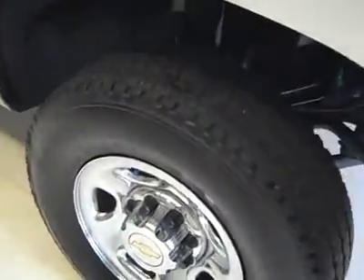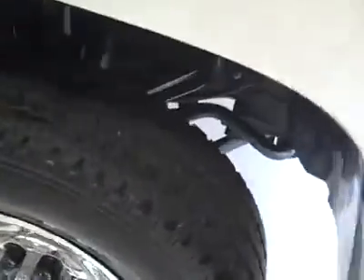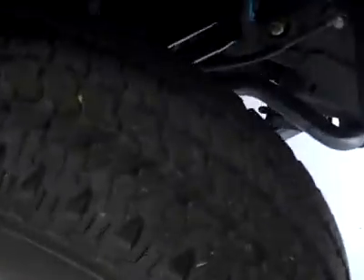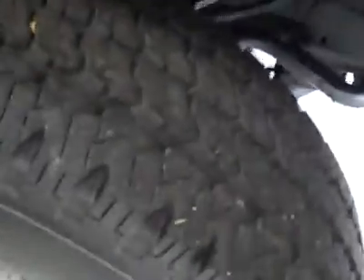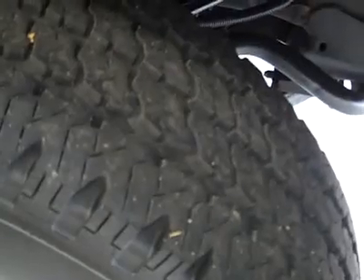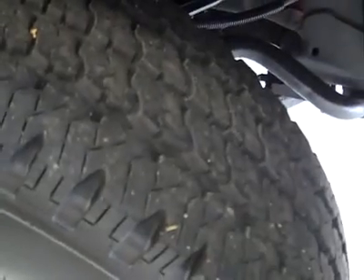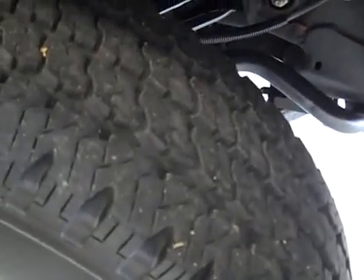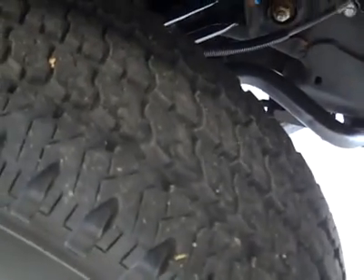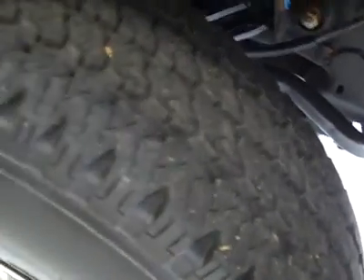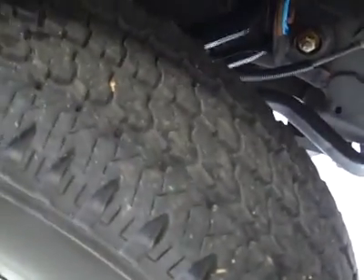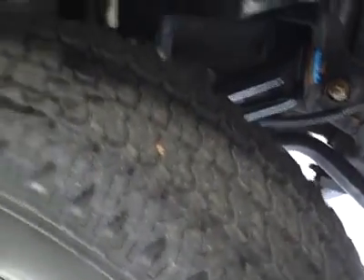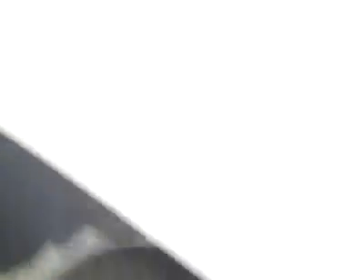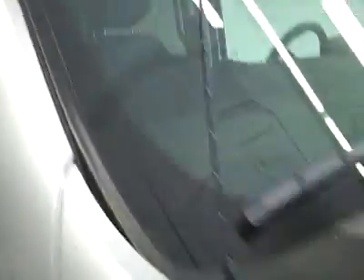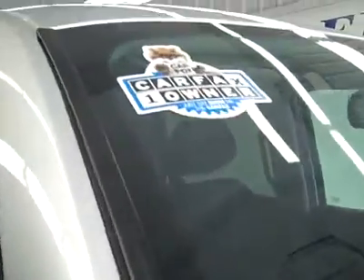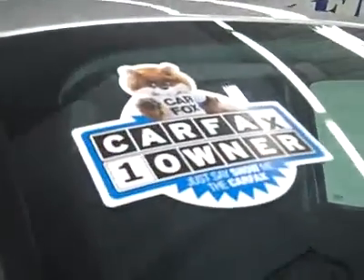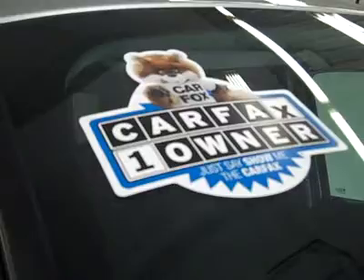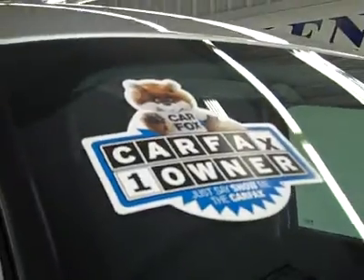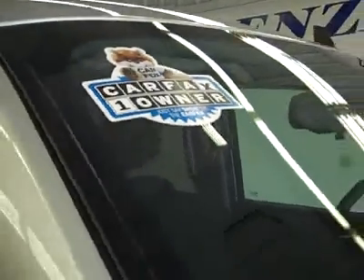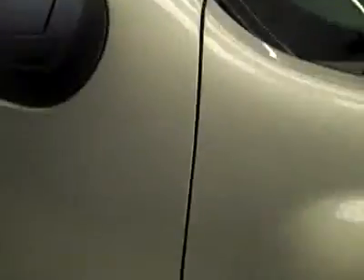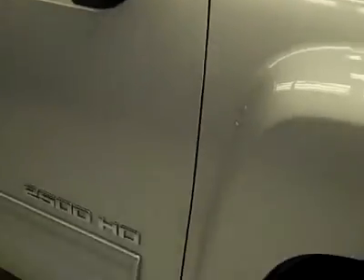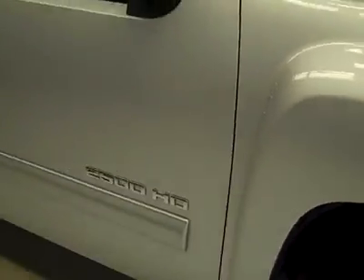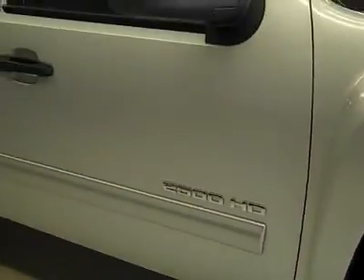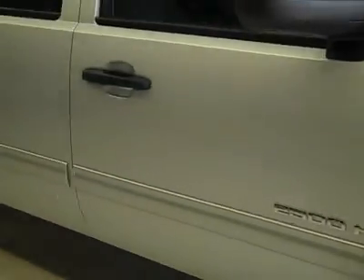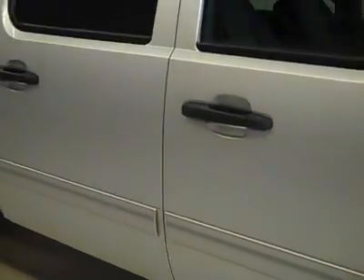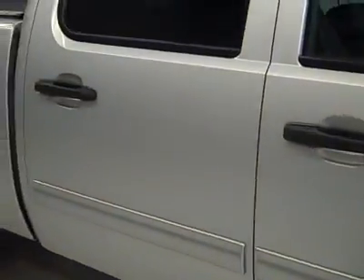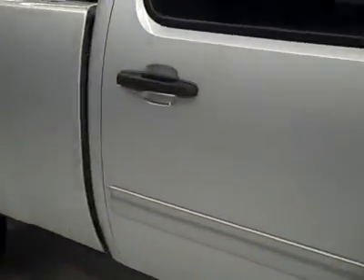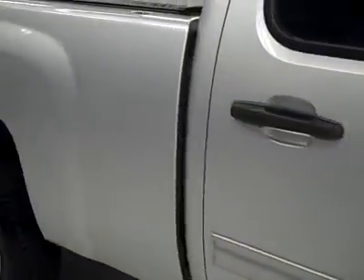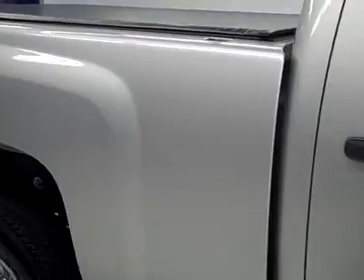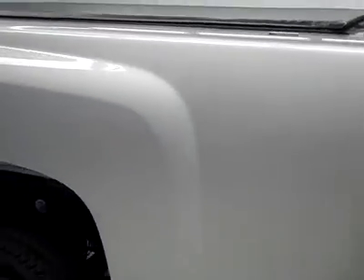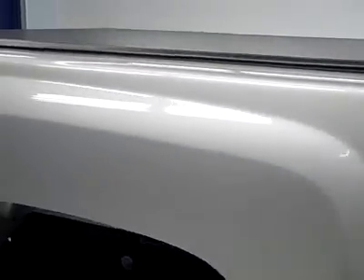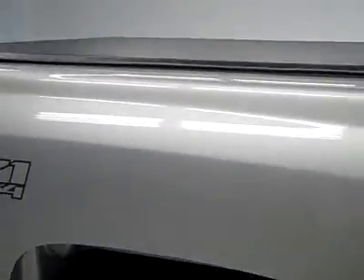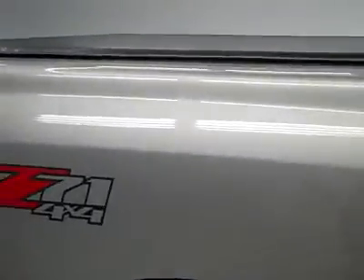These Bridgestone tires have quite a lot of tread — I'd say 75-80%, maybe even more. And it's a one-owner vehicle with a clean Carfax. Going down this side, you can see just how clean, shiny, and reflective the paint is. No dents, dings, or scratches.